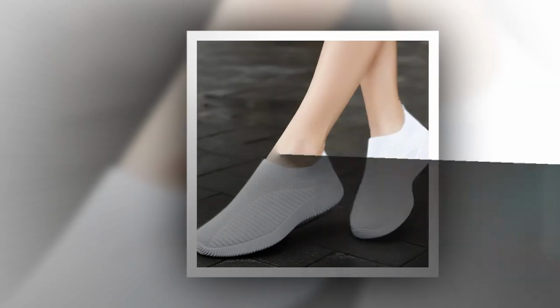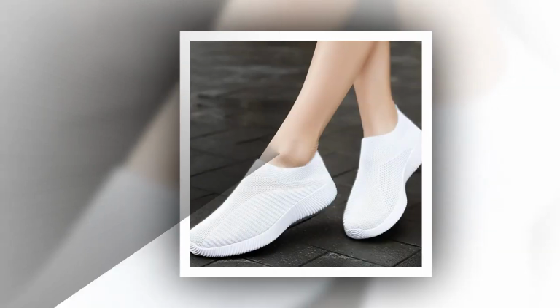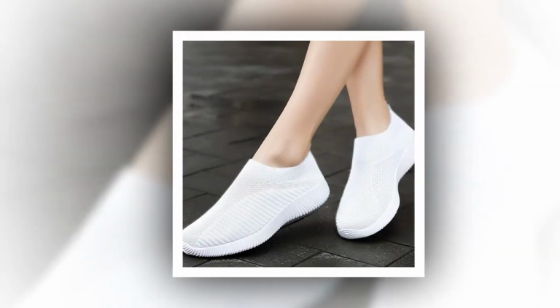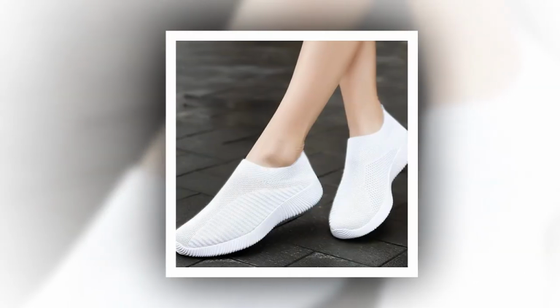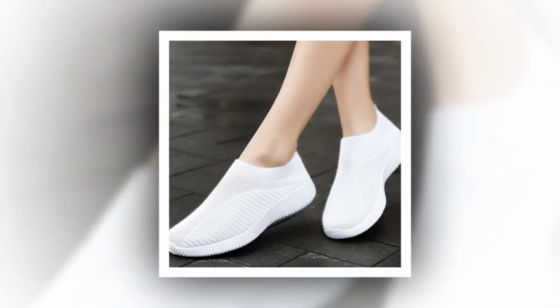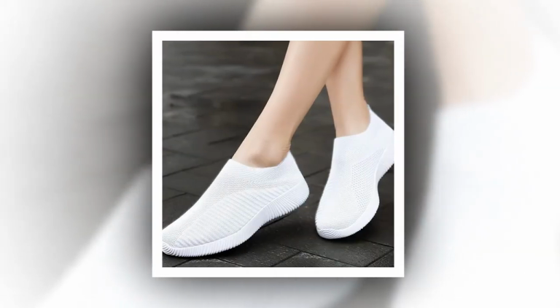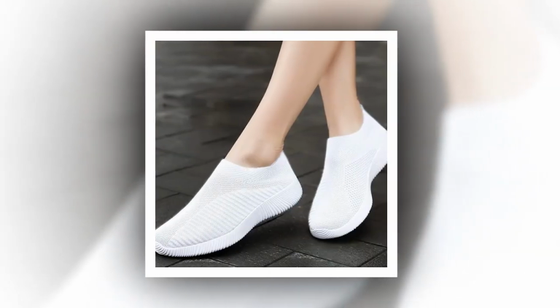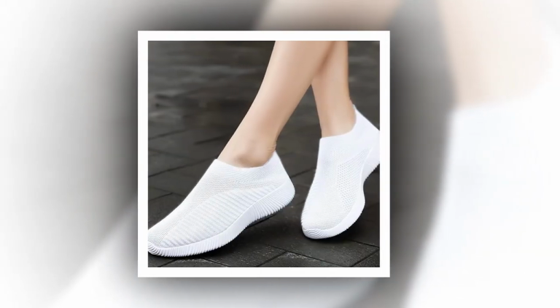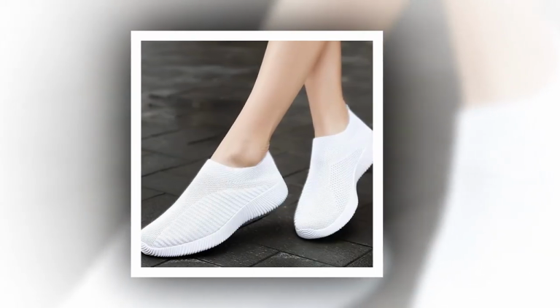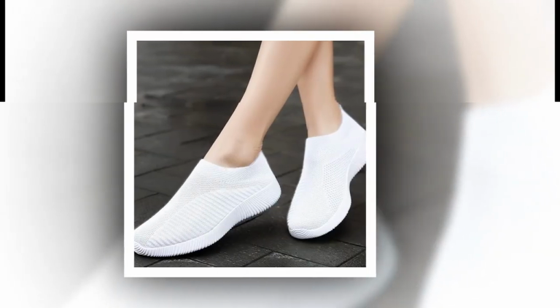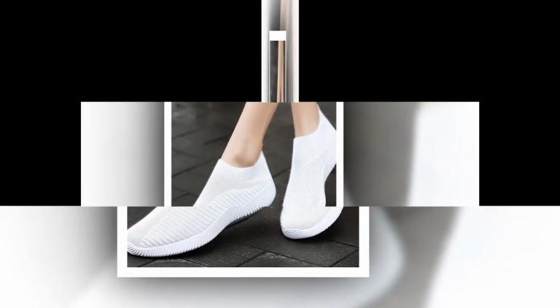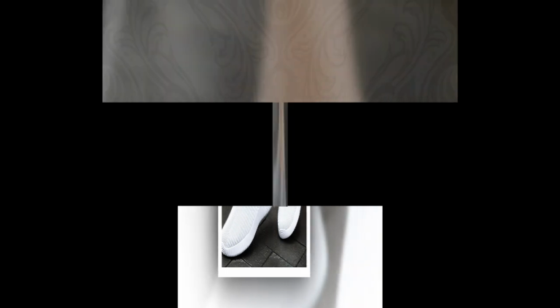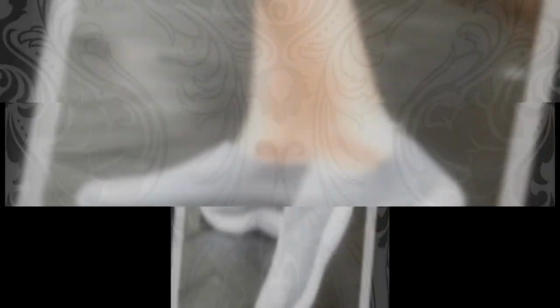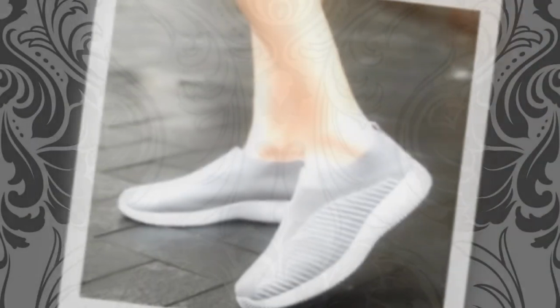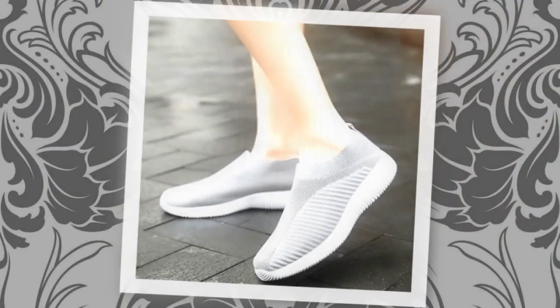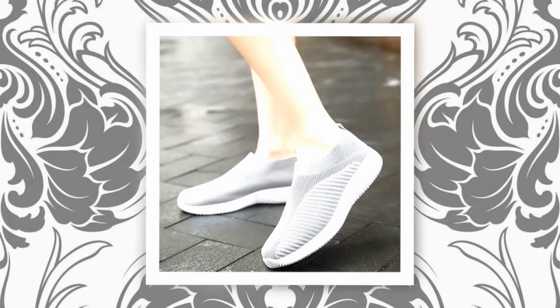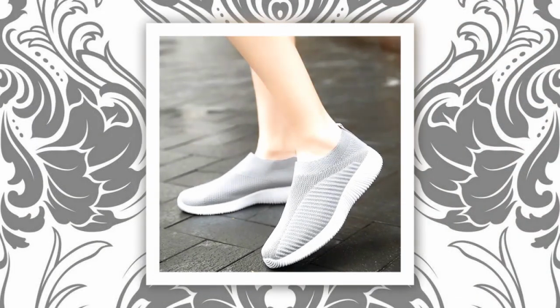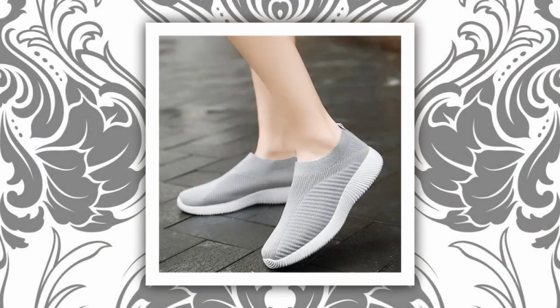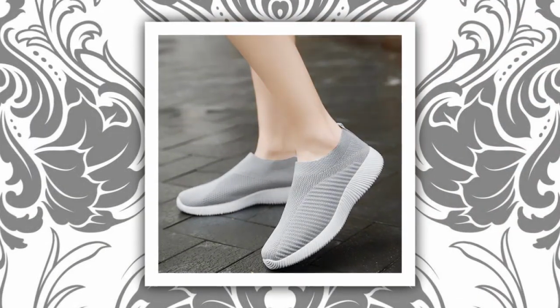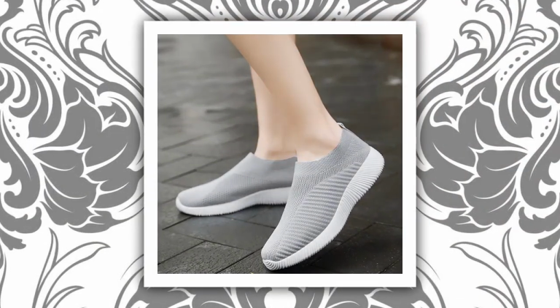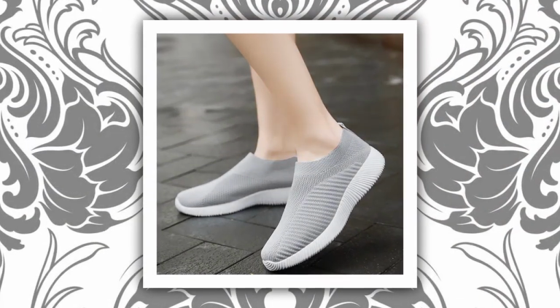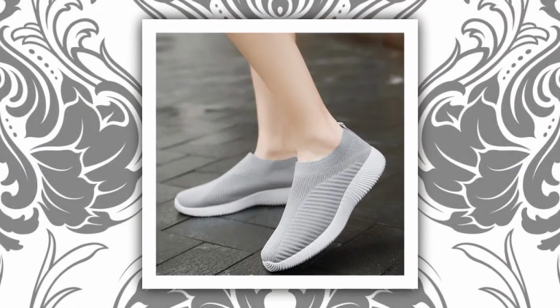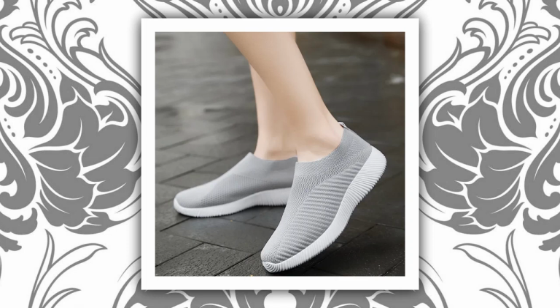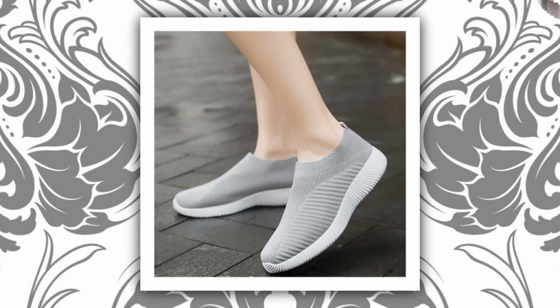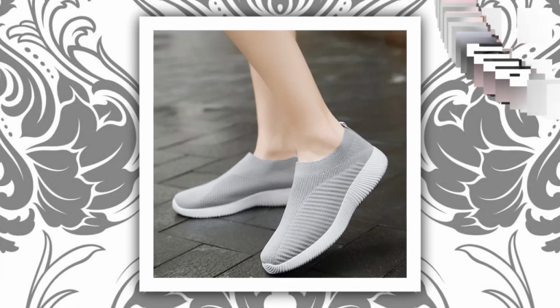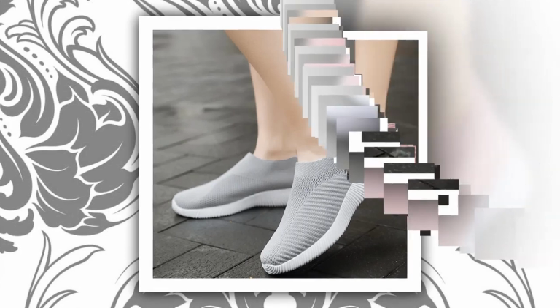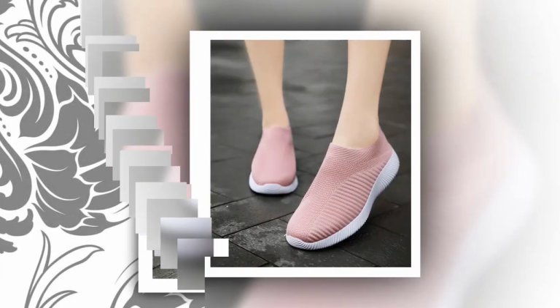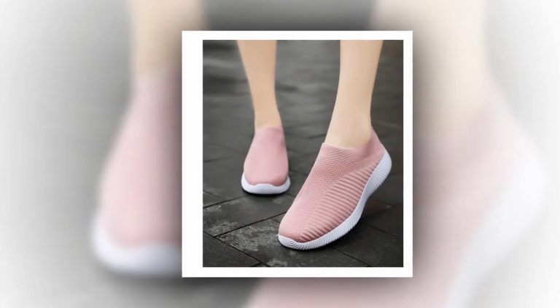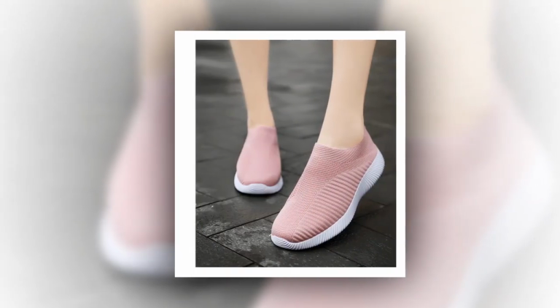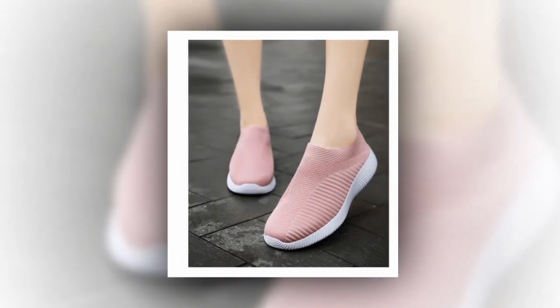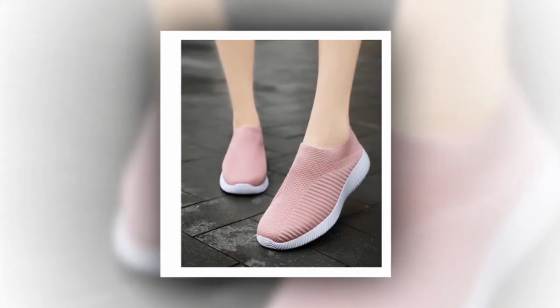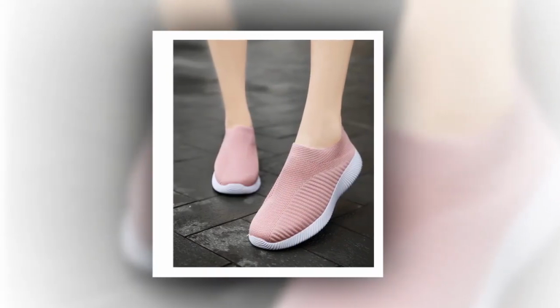First off, just look at these colors — aren't they gorgeous? Whether you're into classic black, playful pink, or something more neutral like gray, there's a shade for everyone. I personally love the variety because it means I can match them with any outfit in my wardrobe.